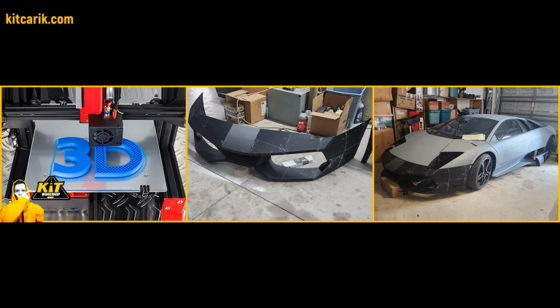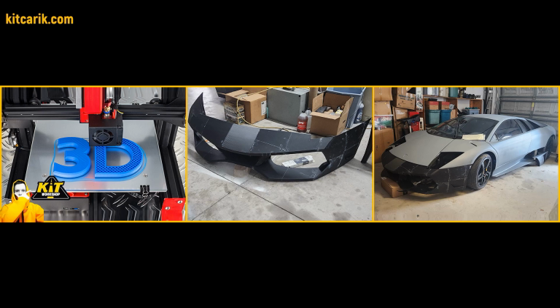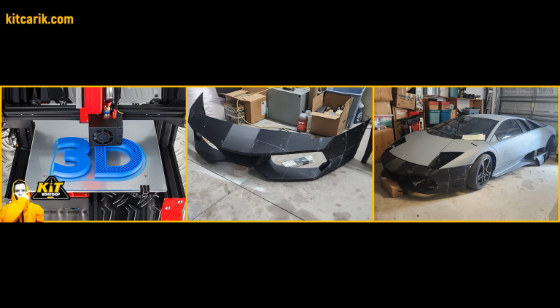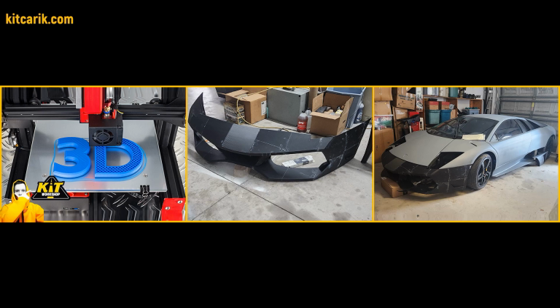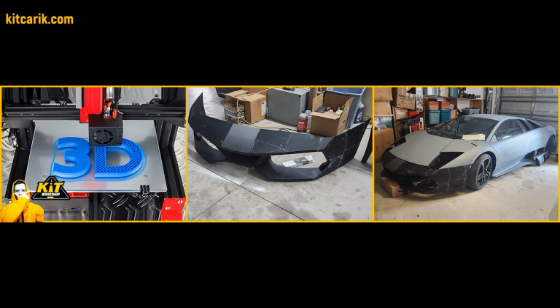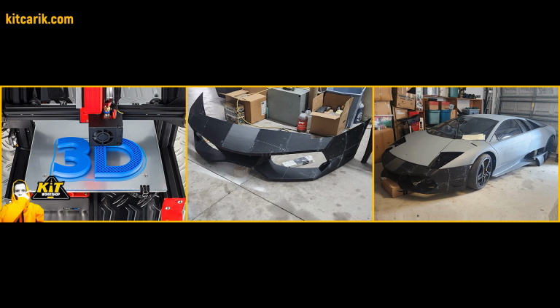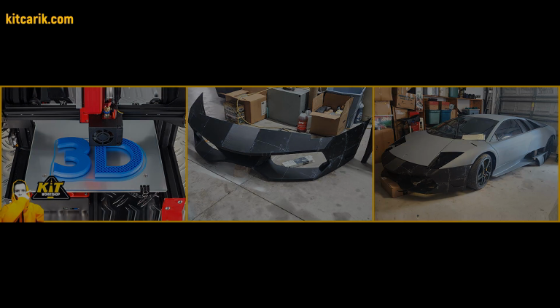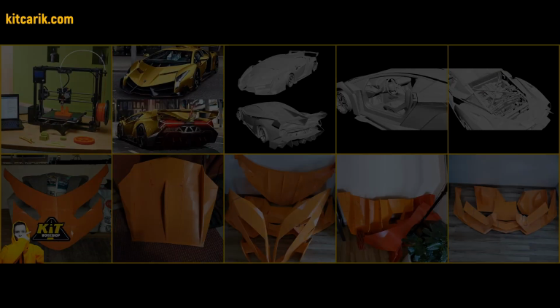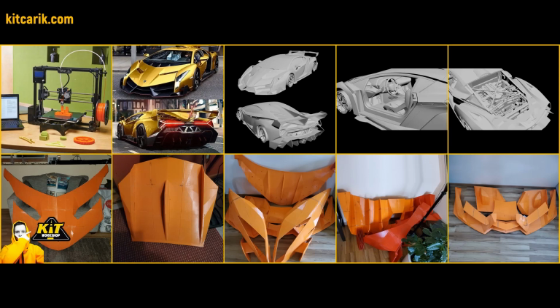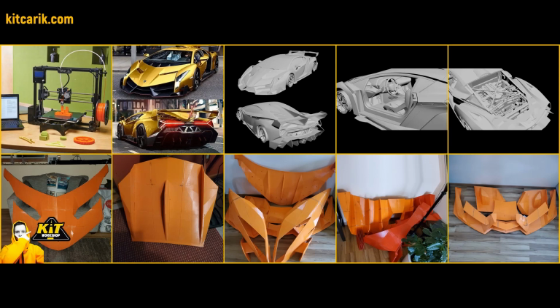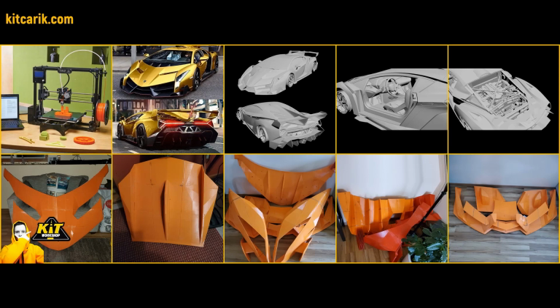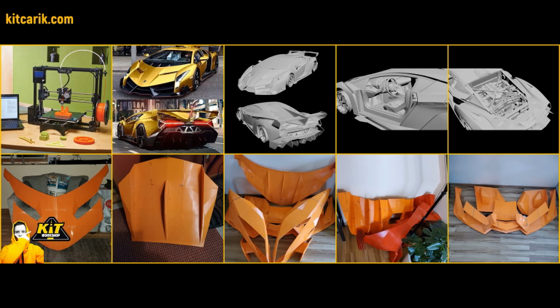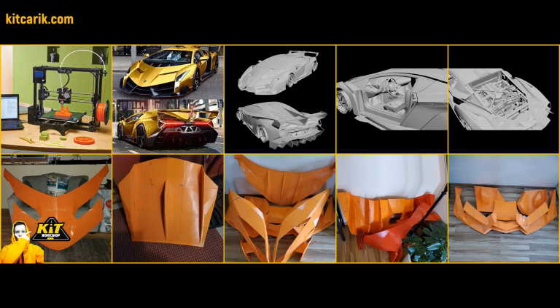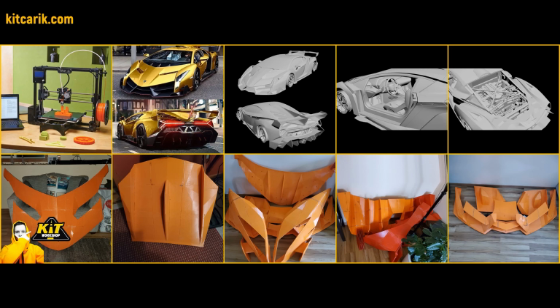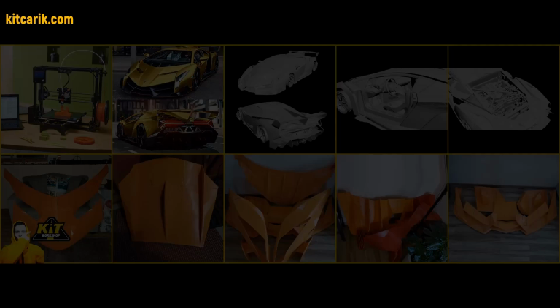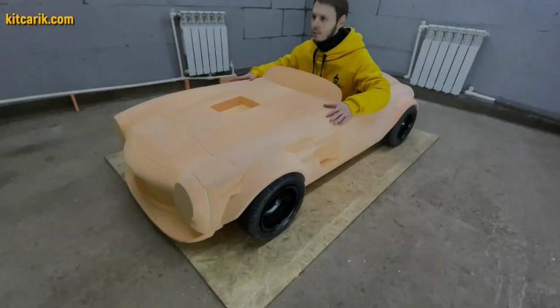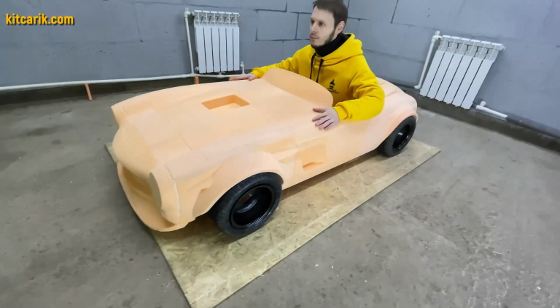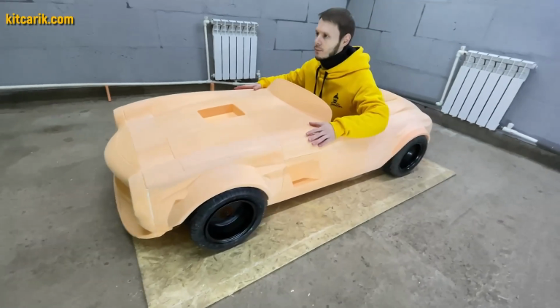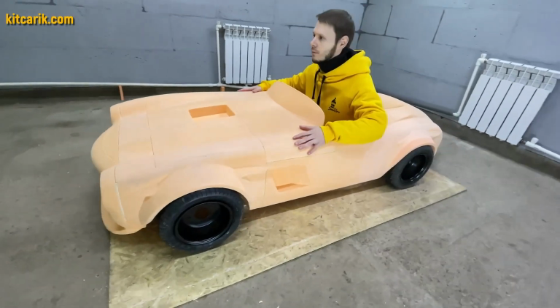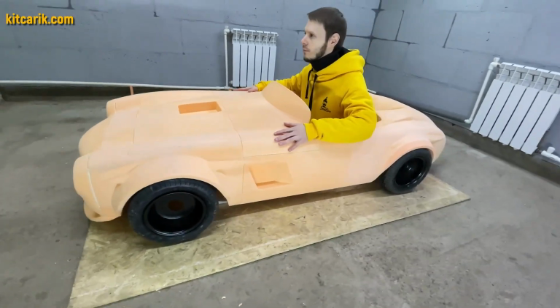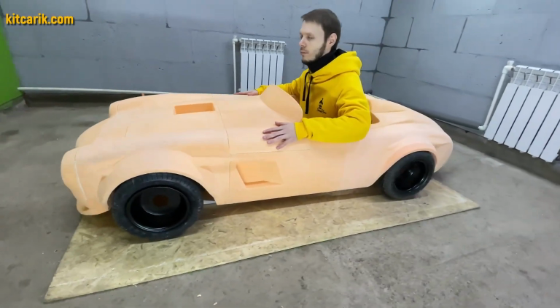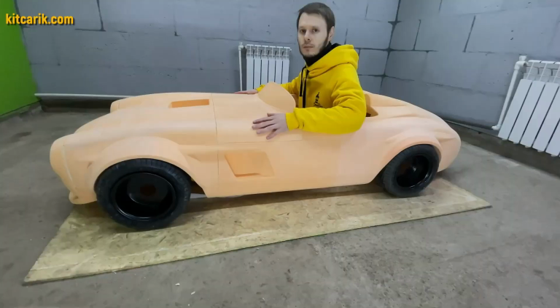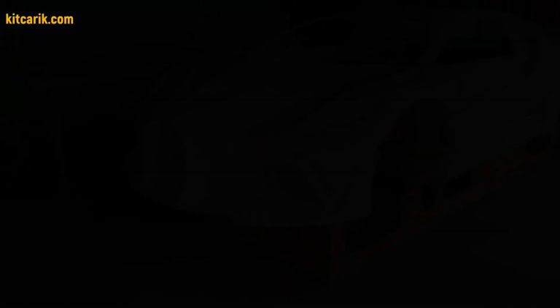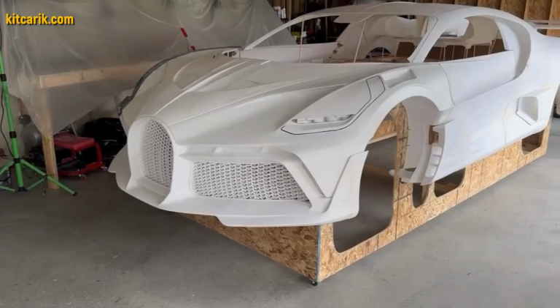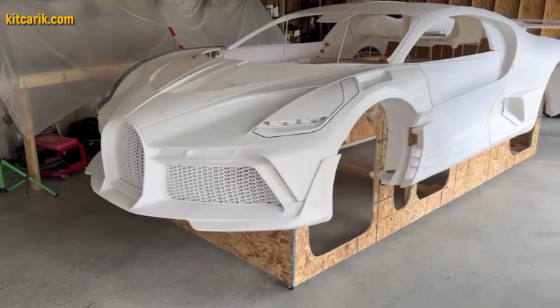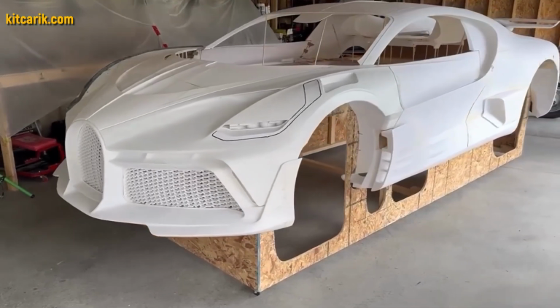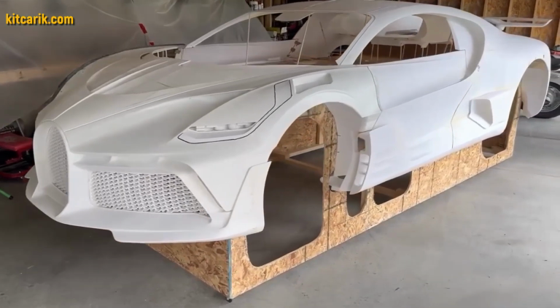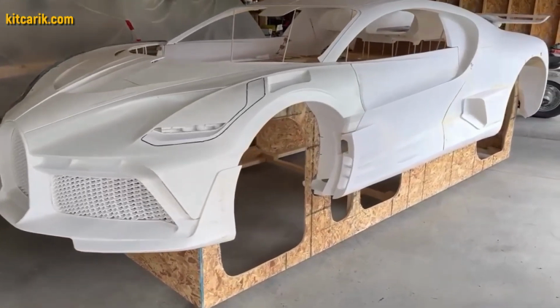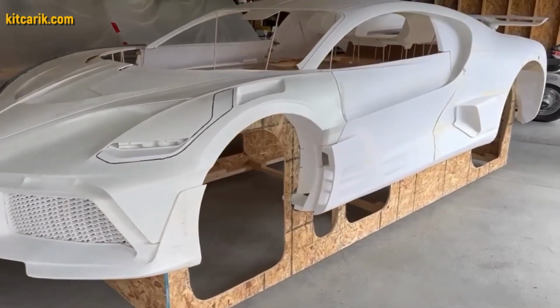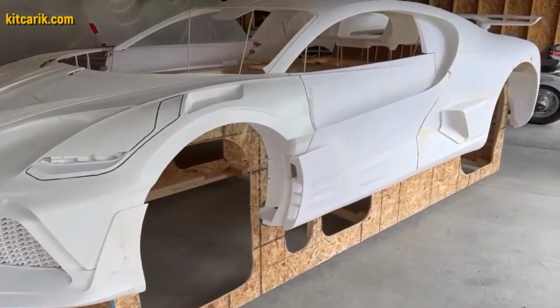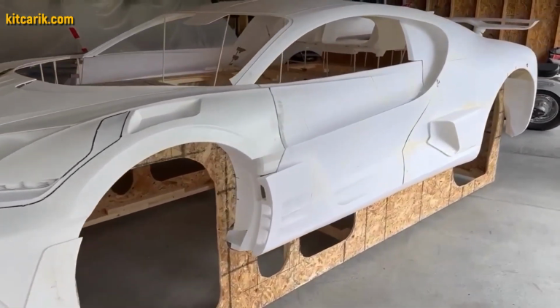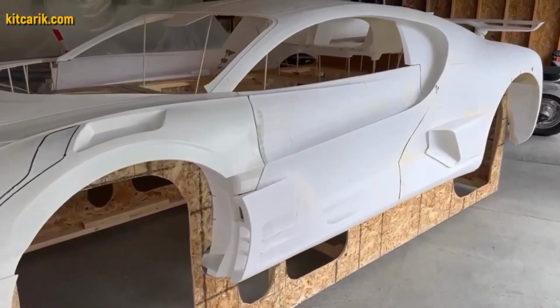How to cheaply make a dream supercar at home using prepared files for 3D printing. Files are available in original scale and reduced scale for children. Using a regular 3D printer, you need to print out the body parts and glue them together.